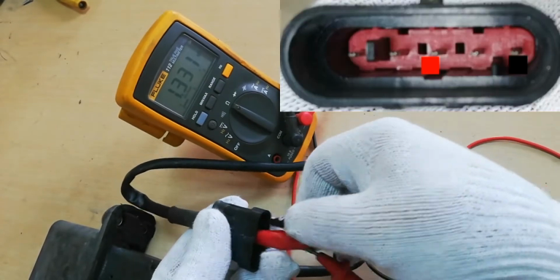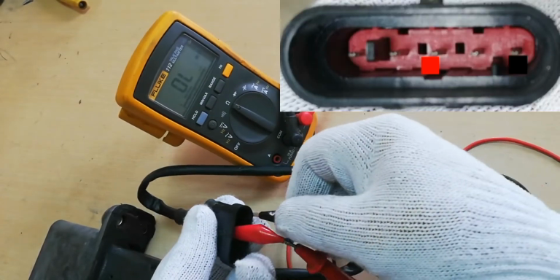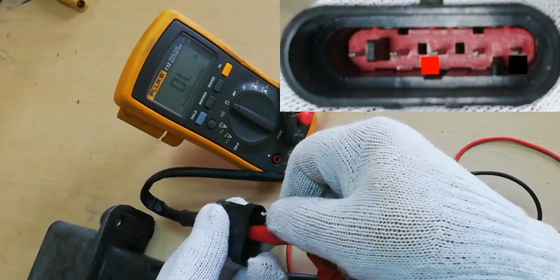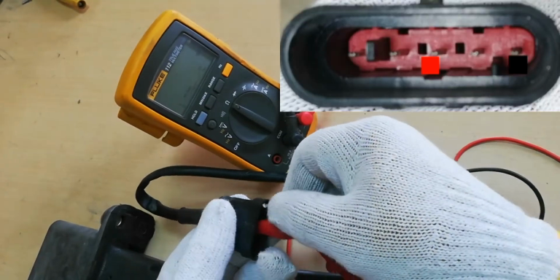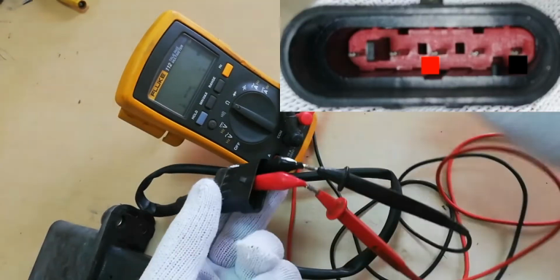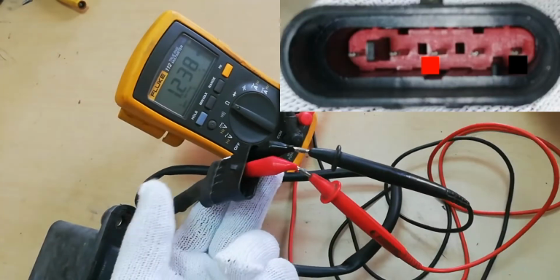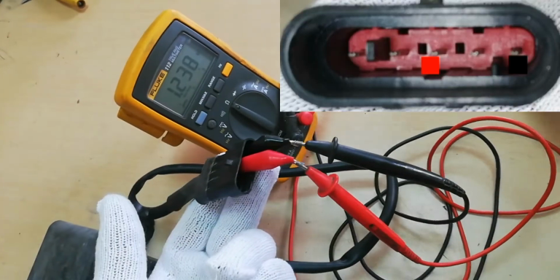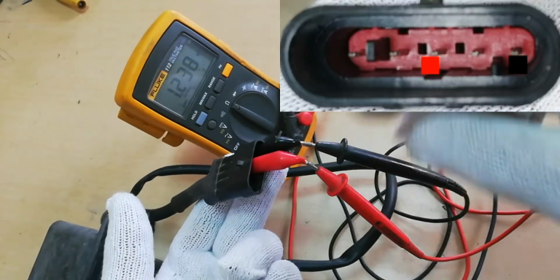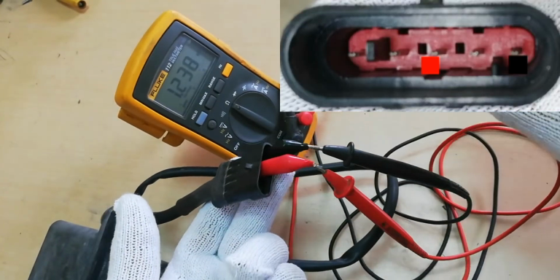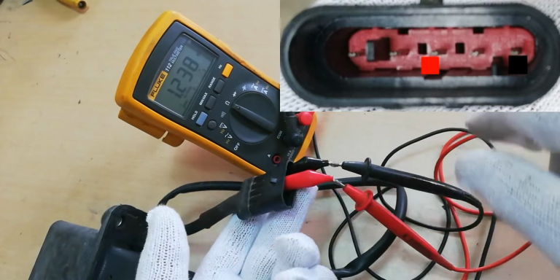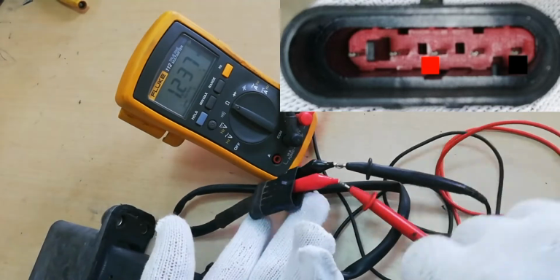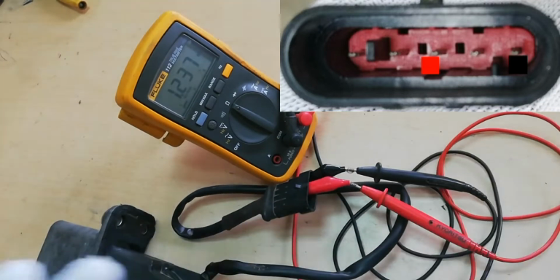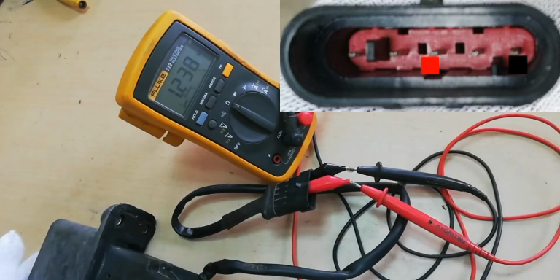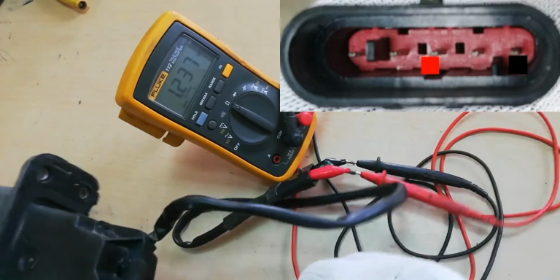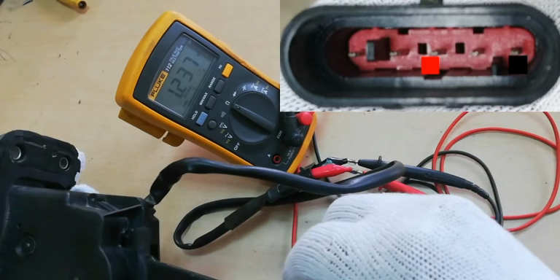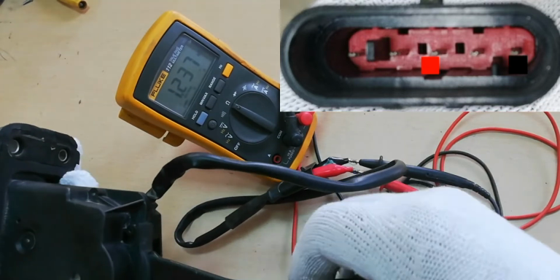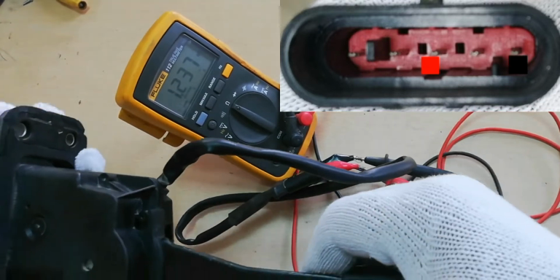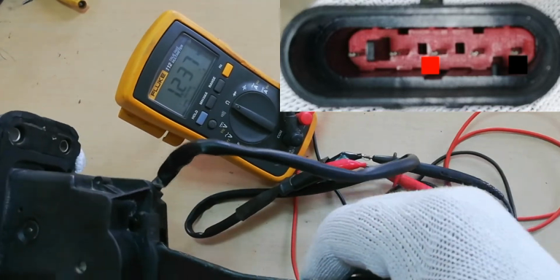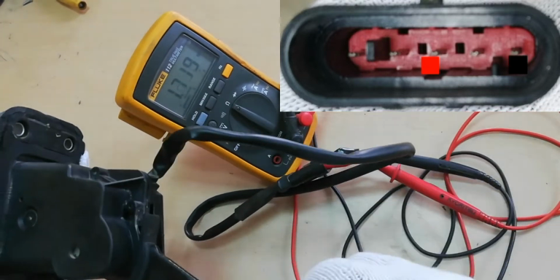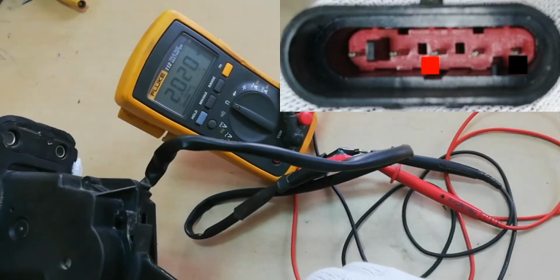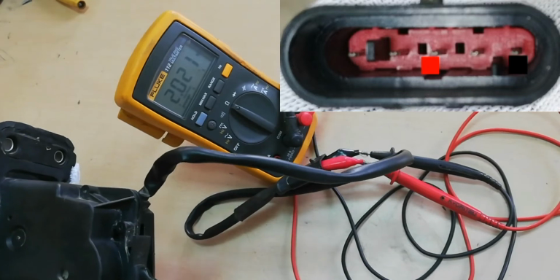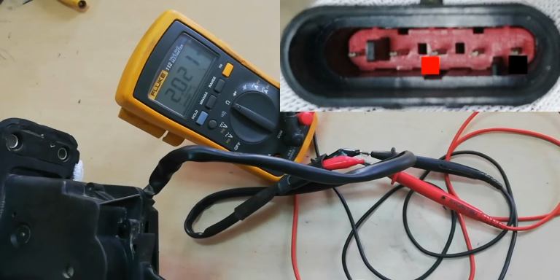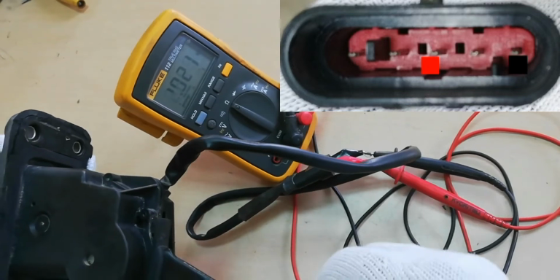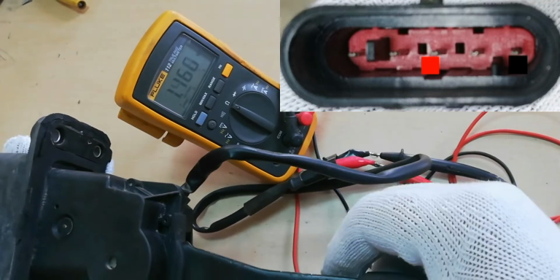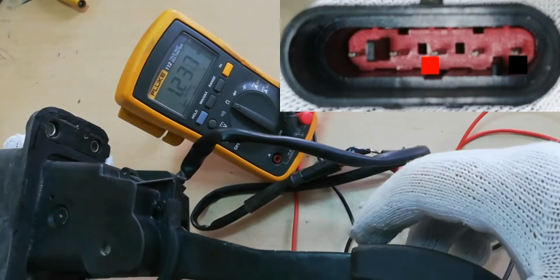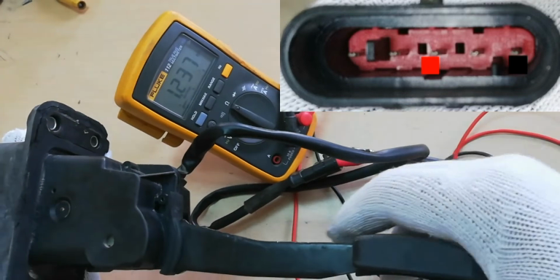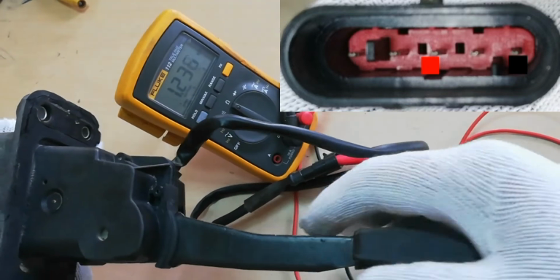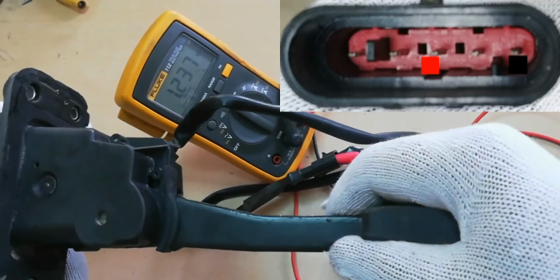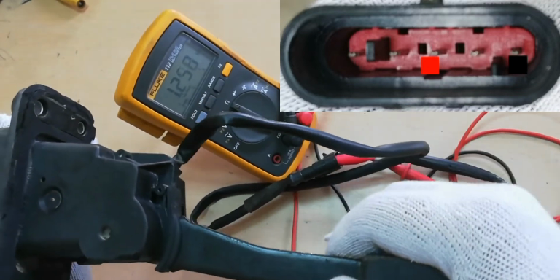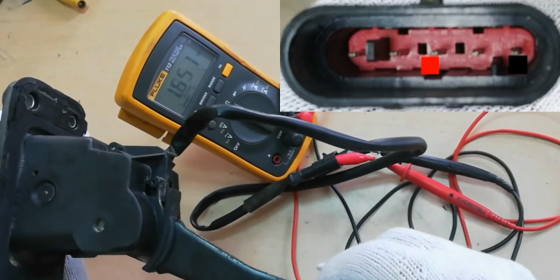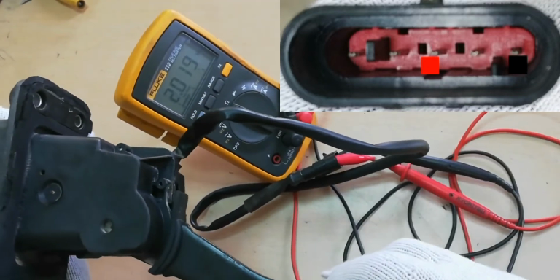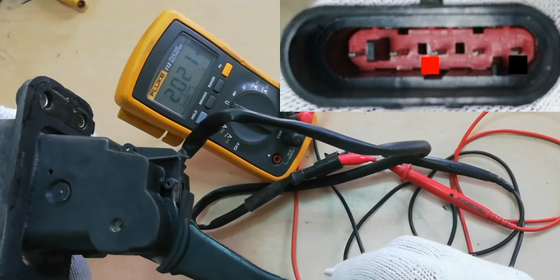Change the connection of the Test Probe, as shown on the screen. The resistance is 1200 ohms while the Accelerator pedal is in the neutral position. When pressing the Accelerator pedal, the resistance will increase to 2000 ohms.